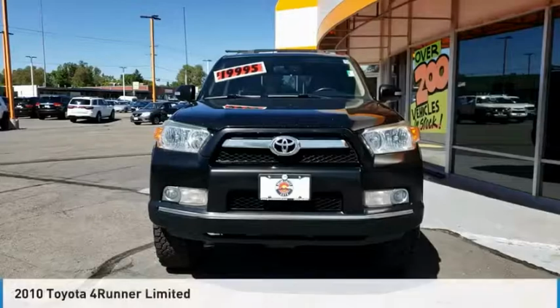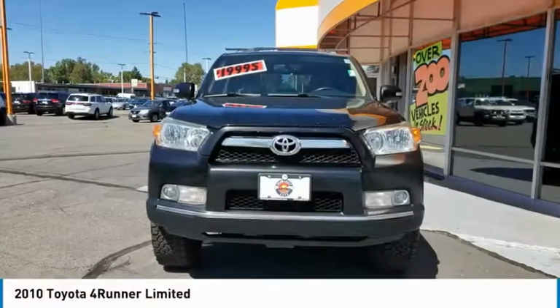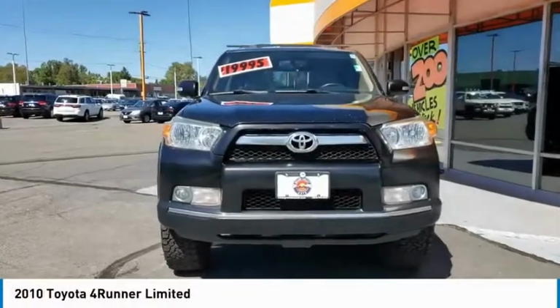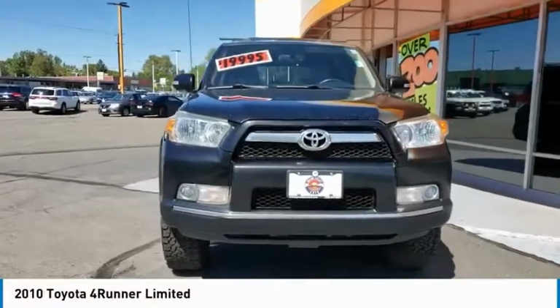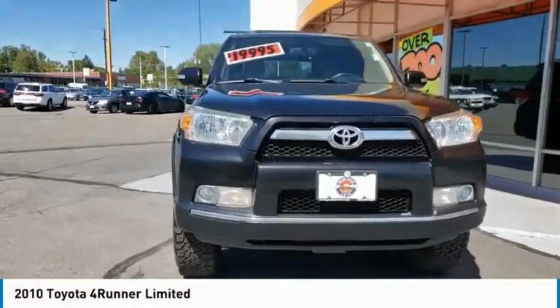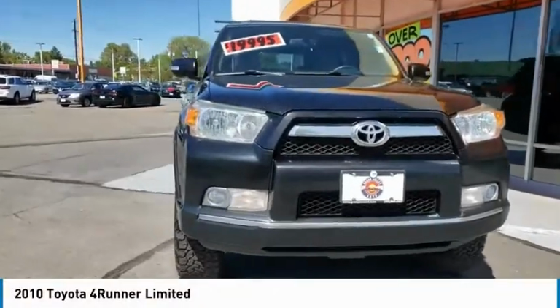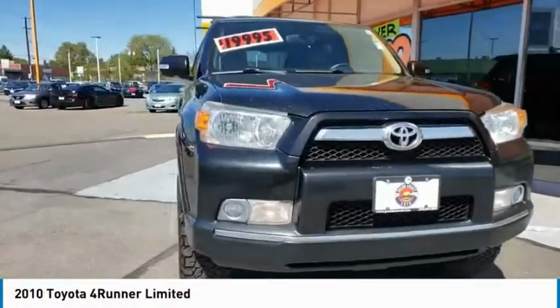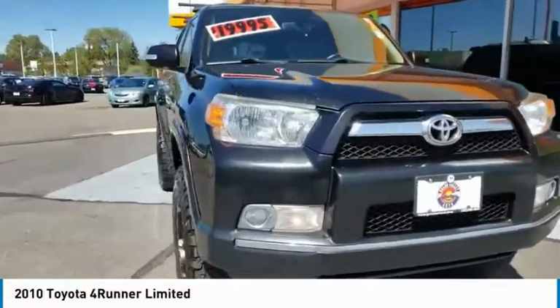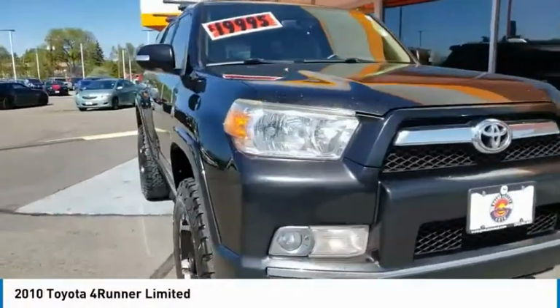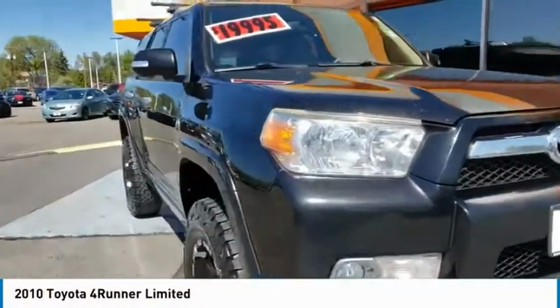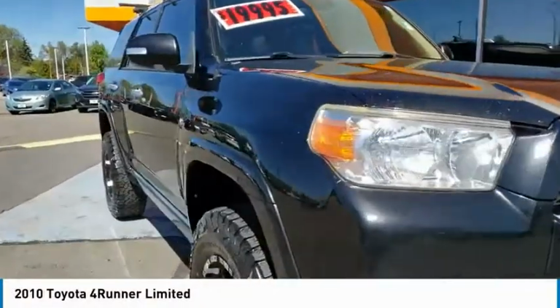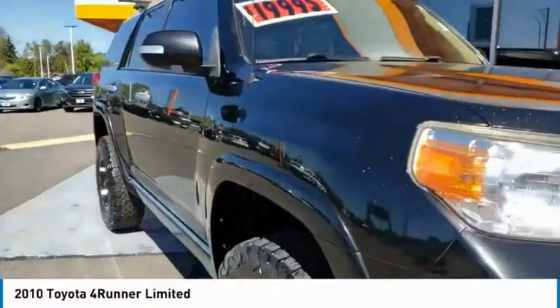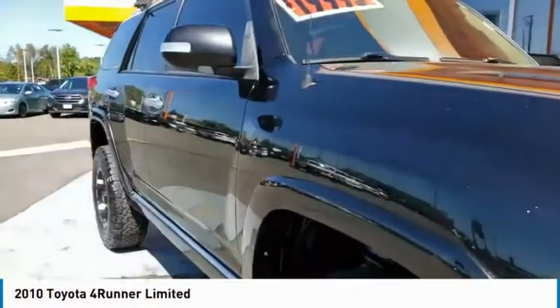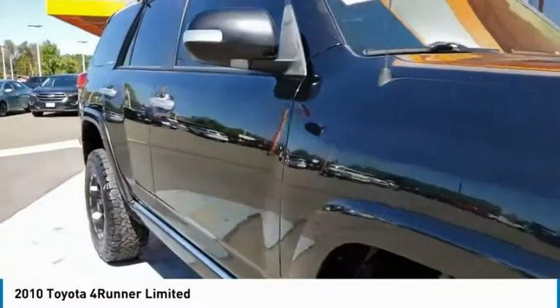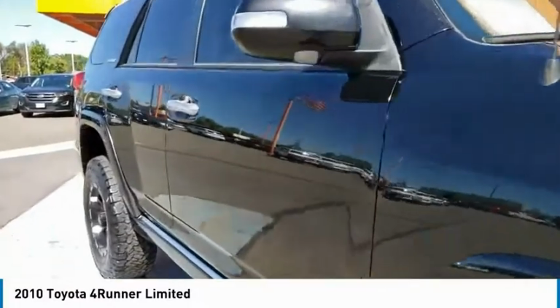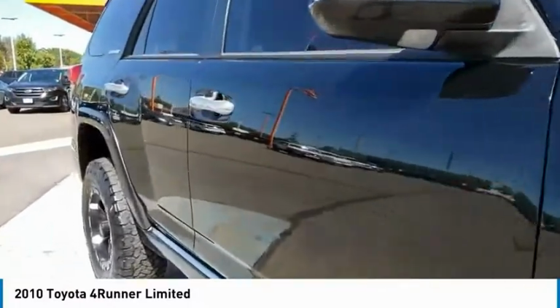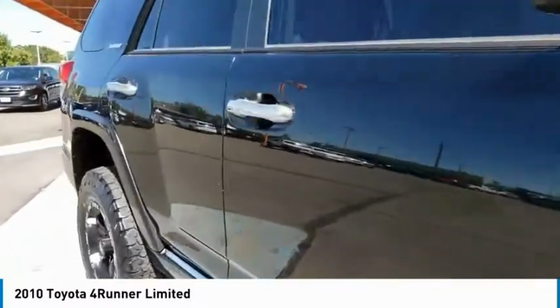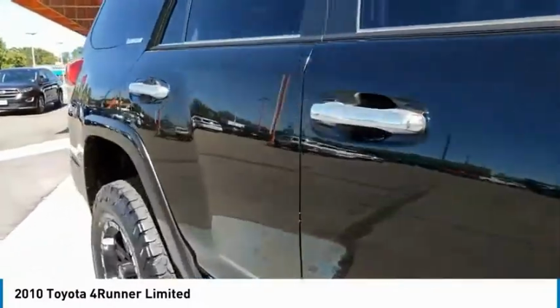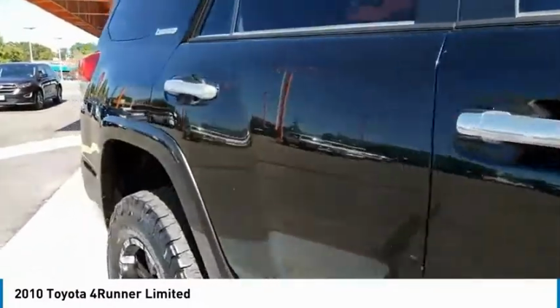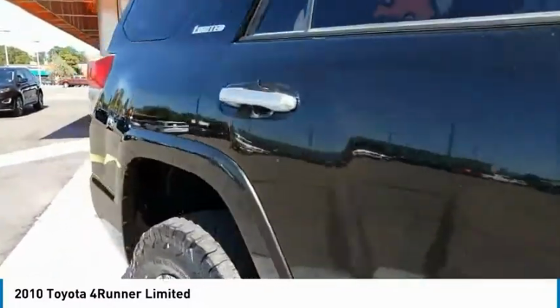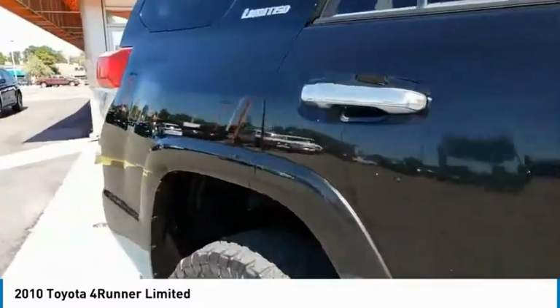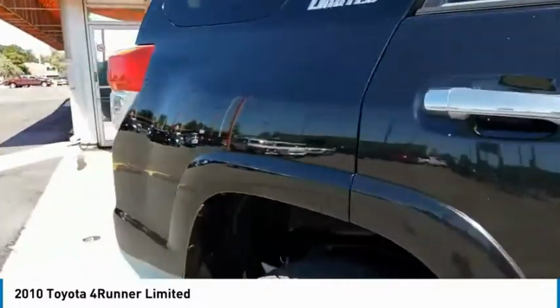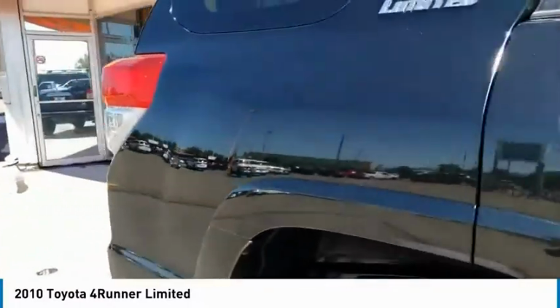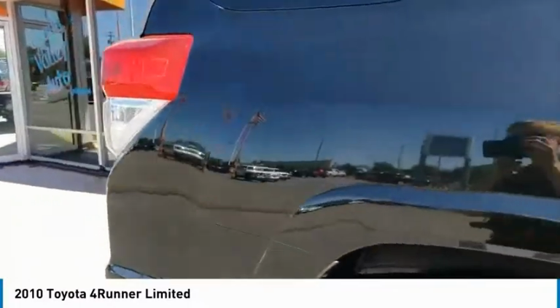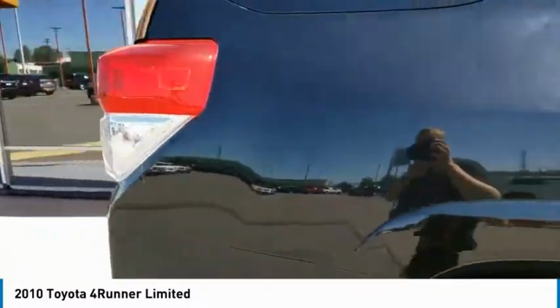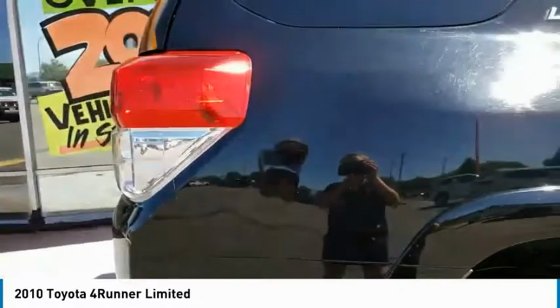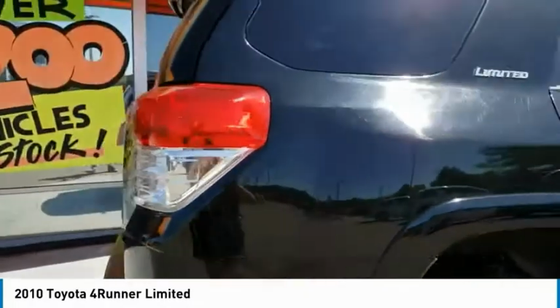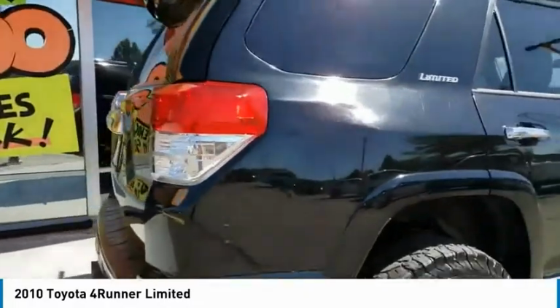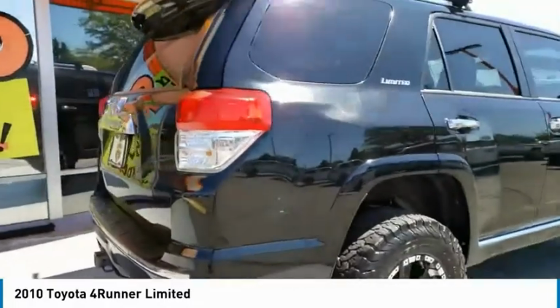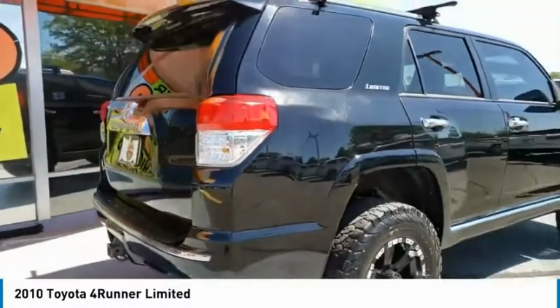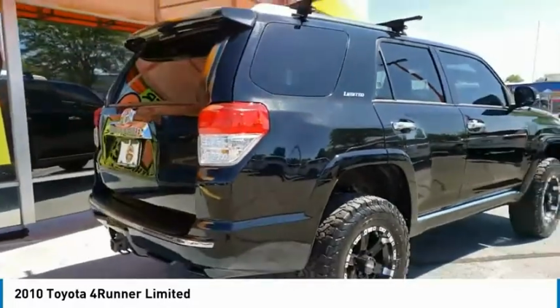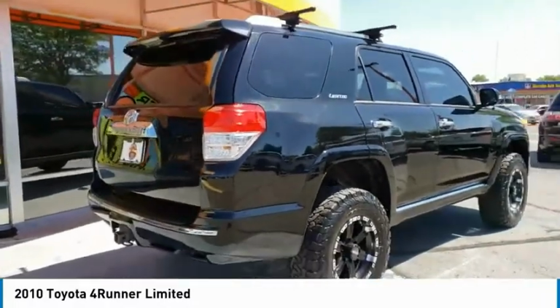Stop by and take a look at the 2010 4Runner. 4Runner durability is unbeatable. There are more 4Runners on the road today than any other midsize SUV. Here are some of this vehicle's great options.